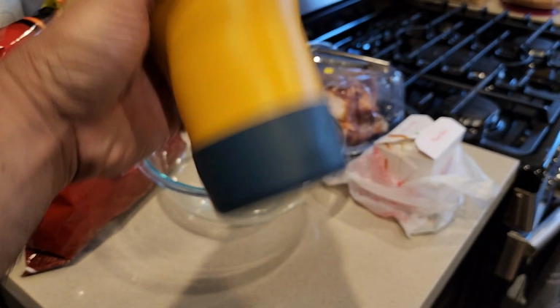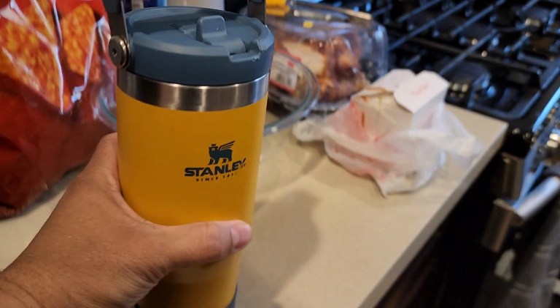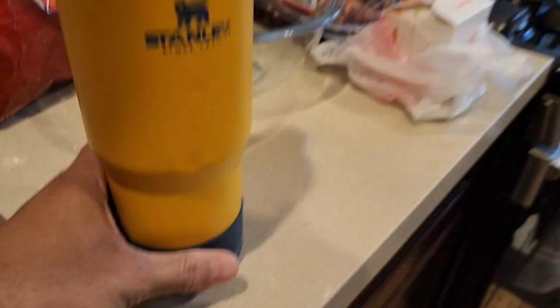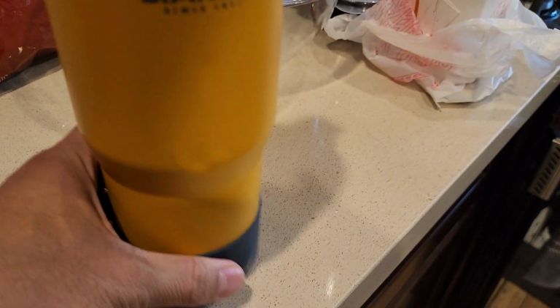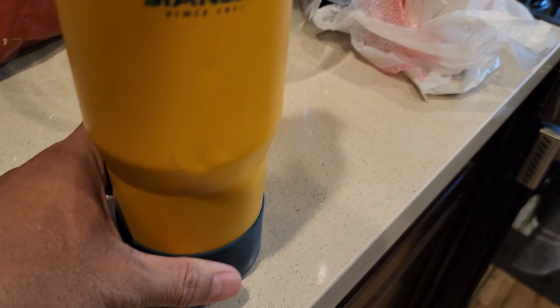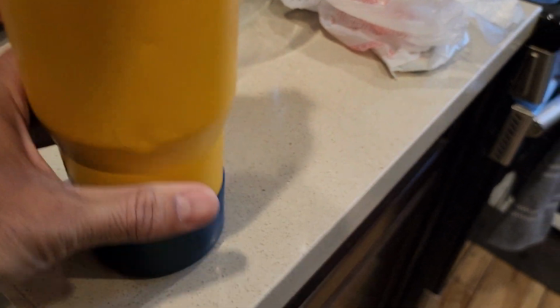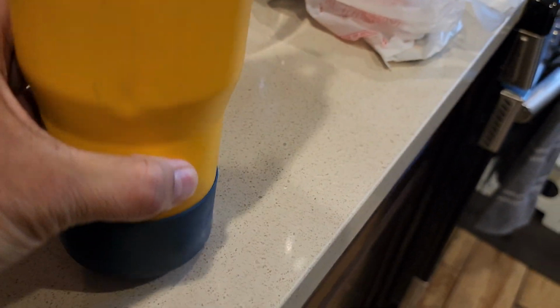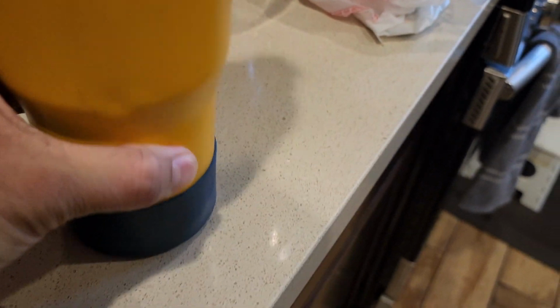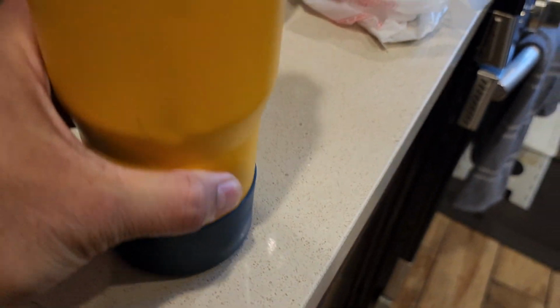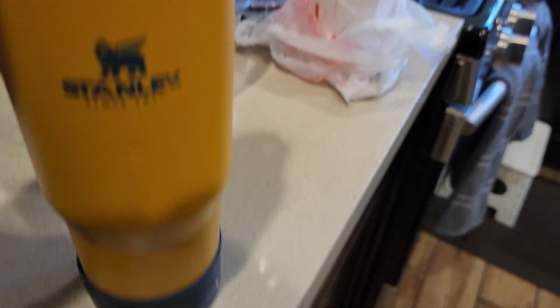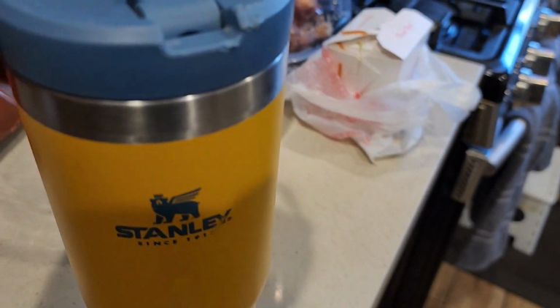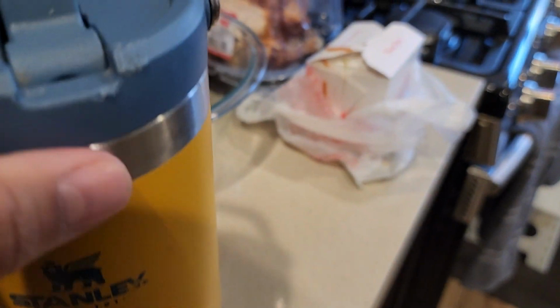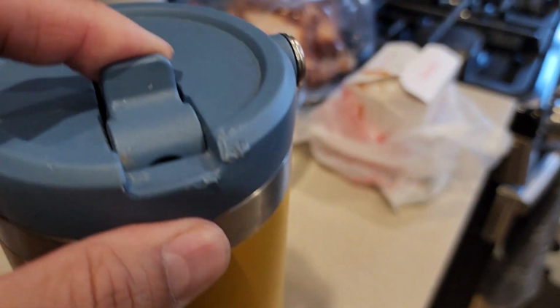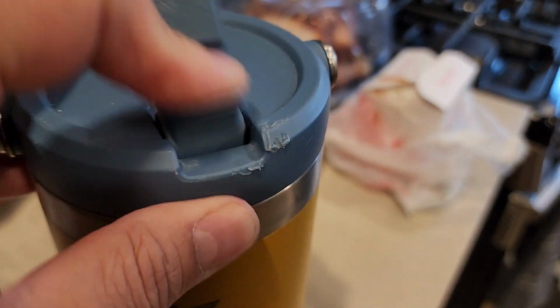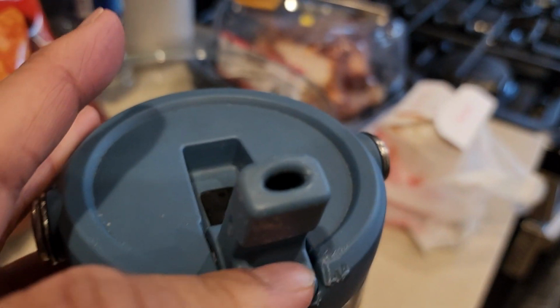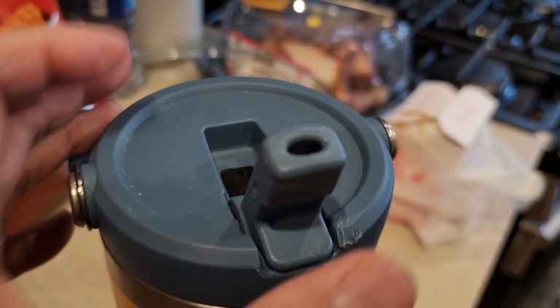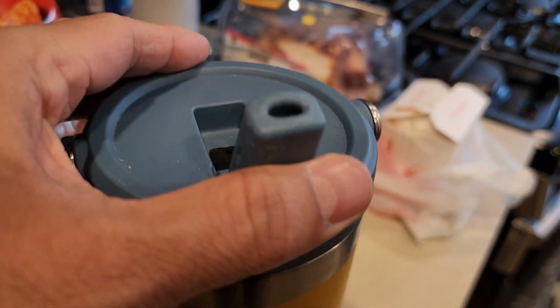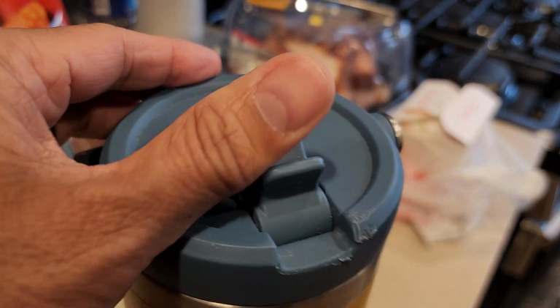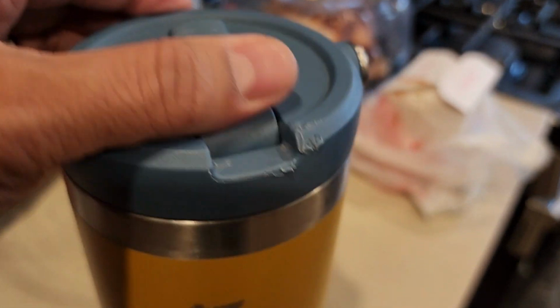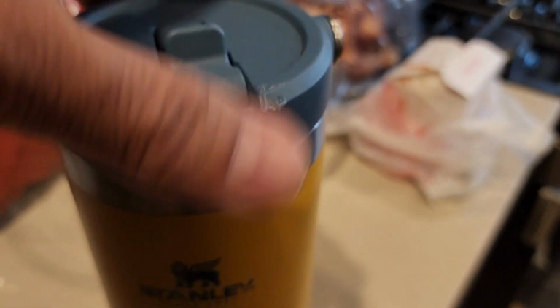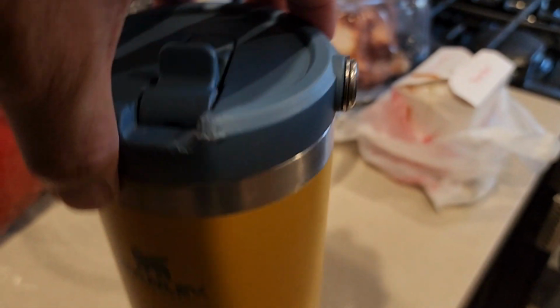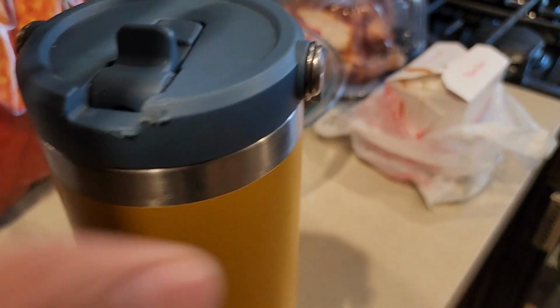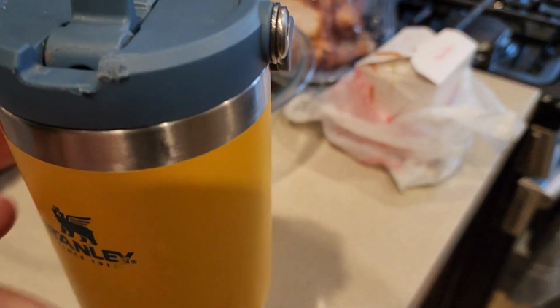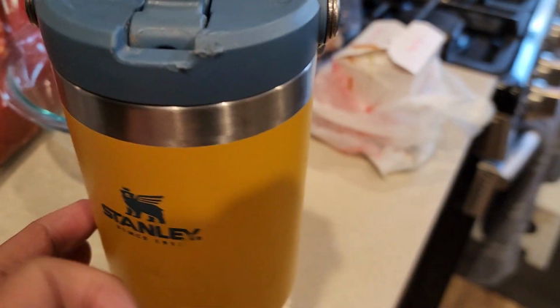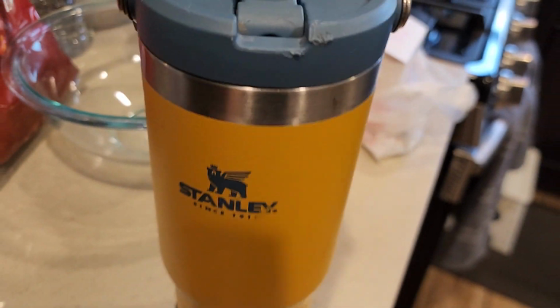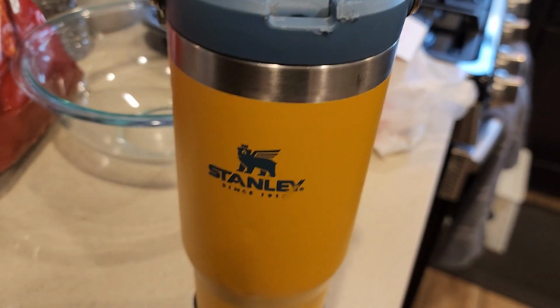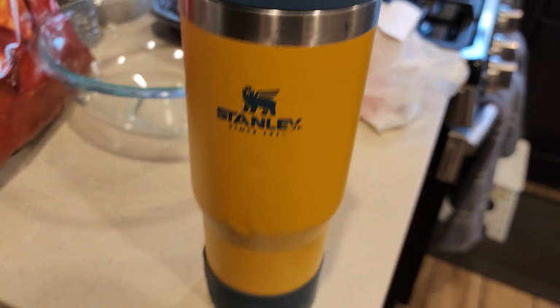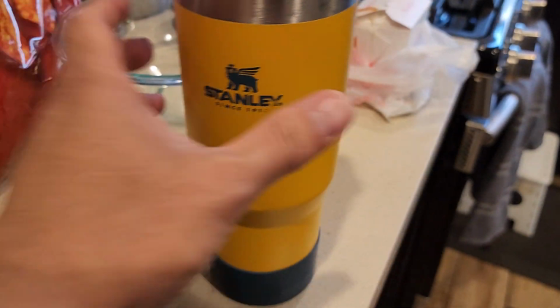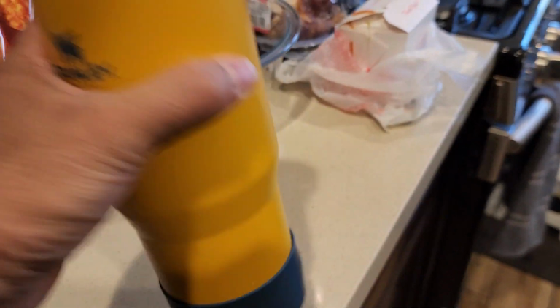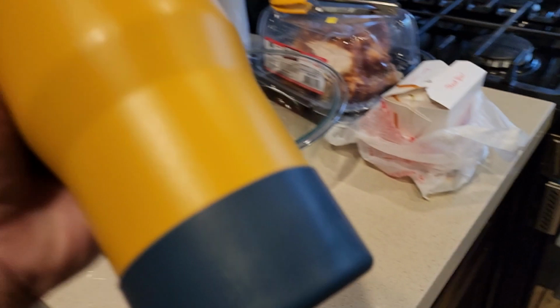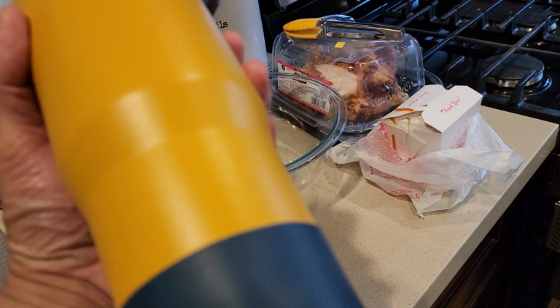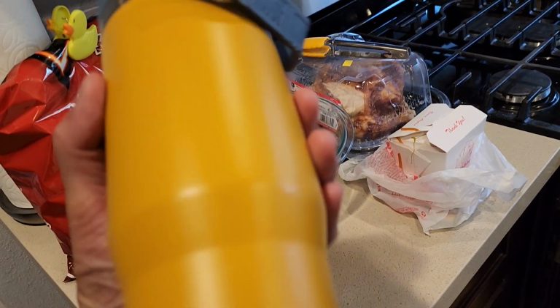It's got the rubber in the bottom, it's non-skid, and this is how you open it to drink — you just twist it open. It's metal, it's good quality. When you drop it, it won't break.